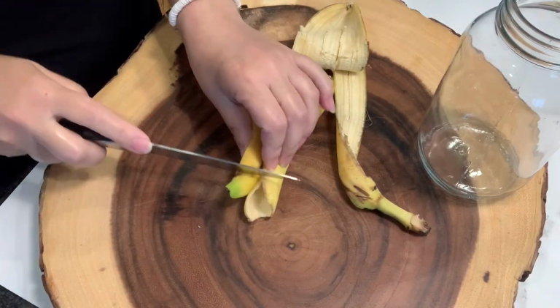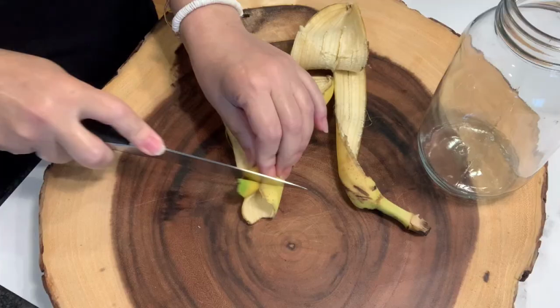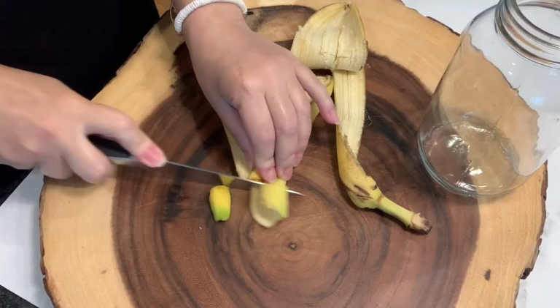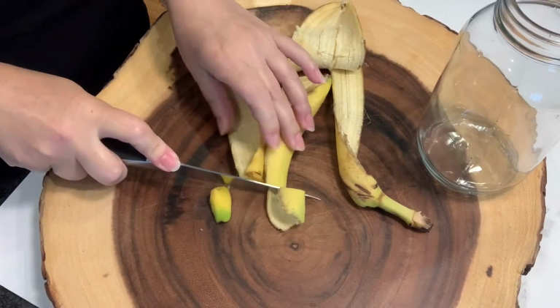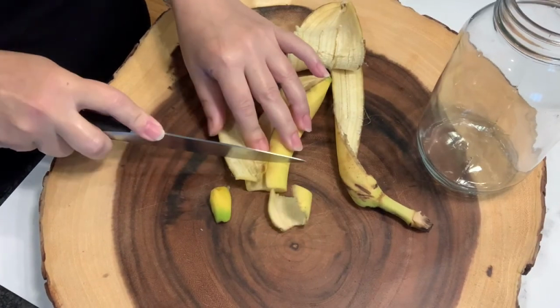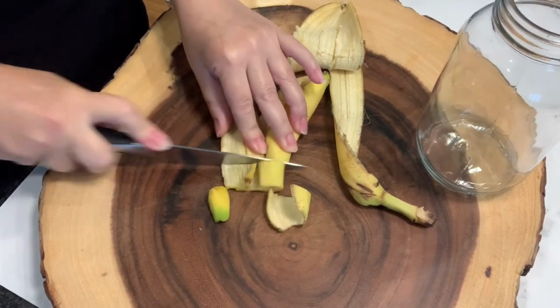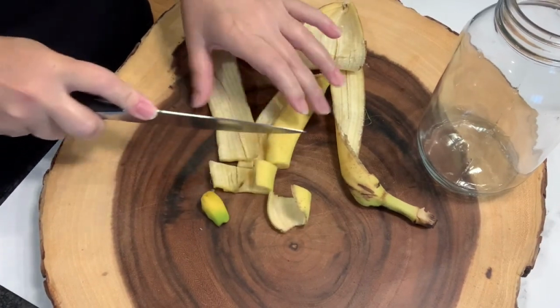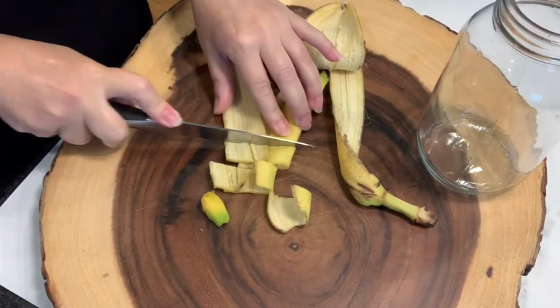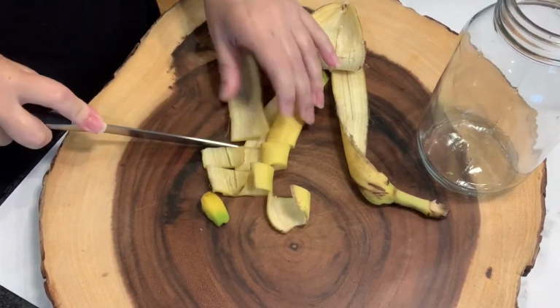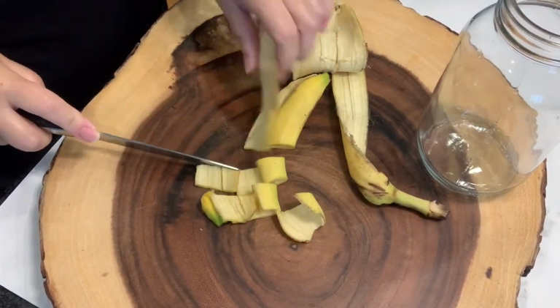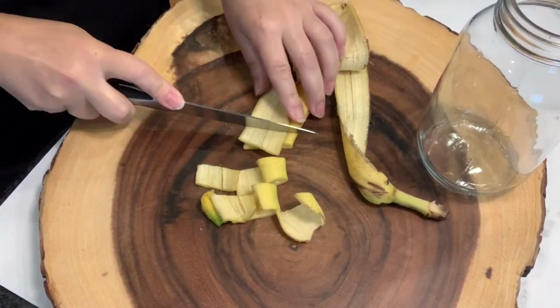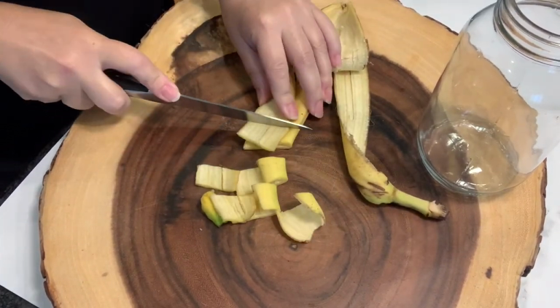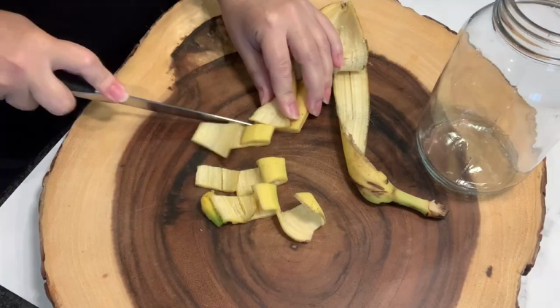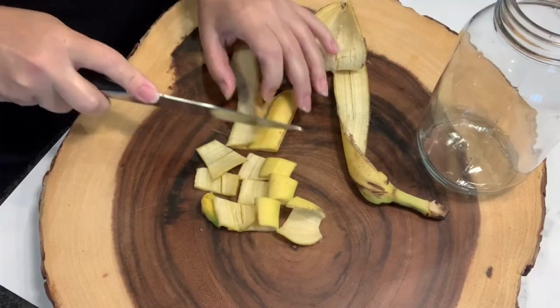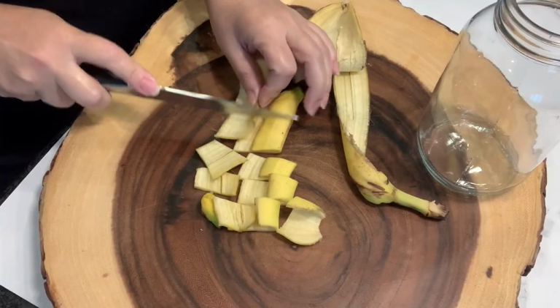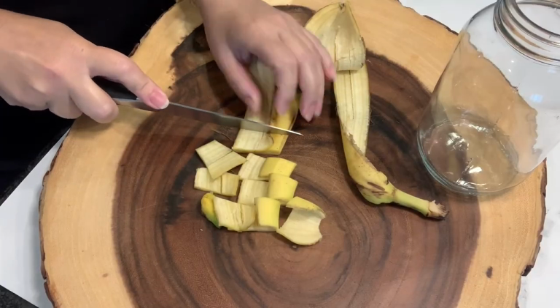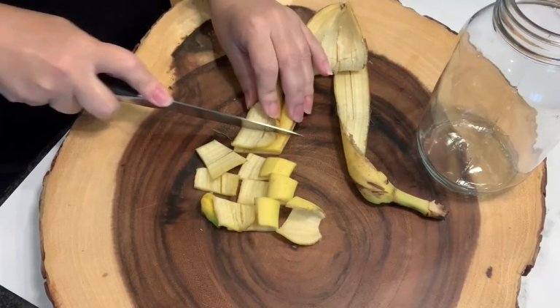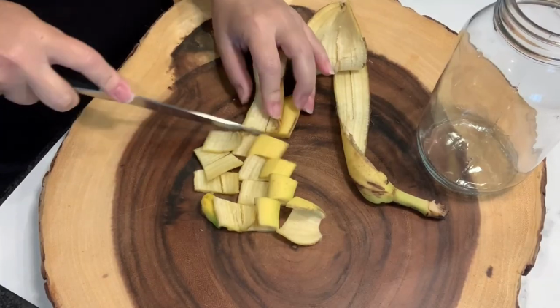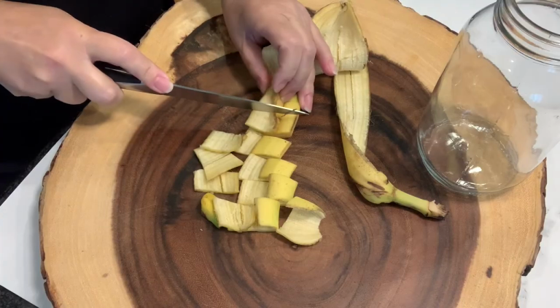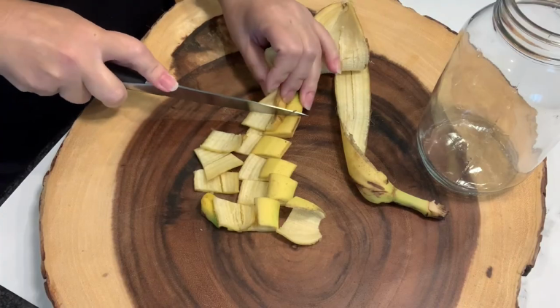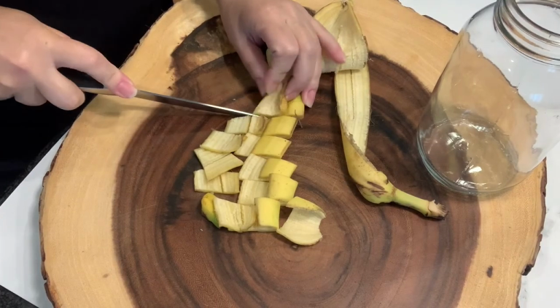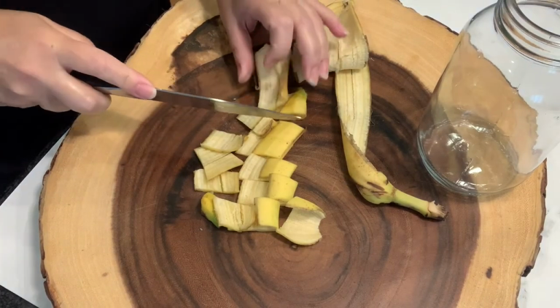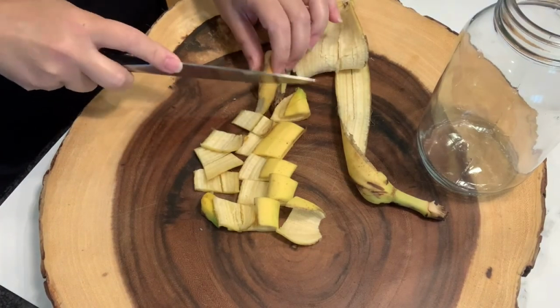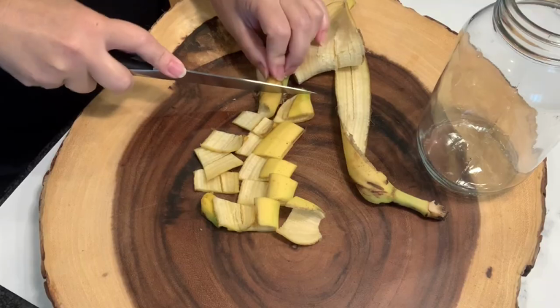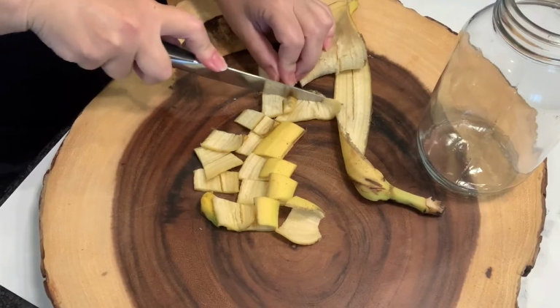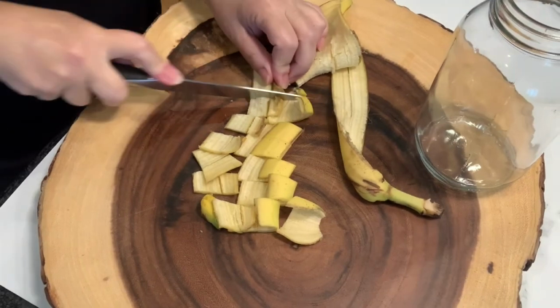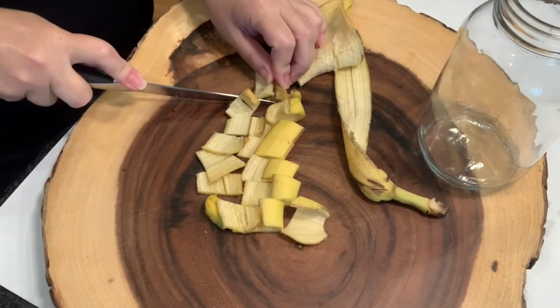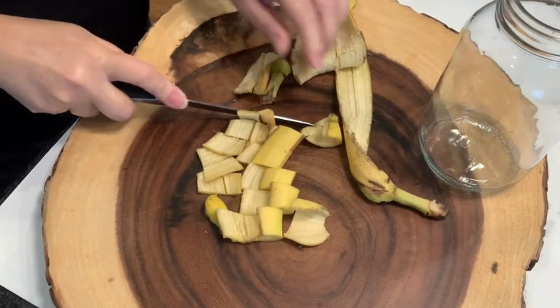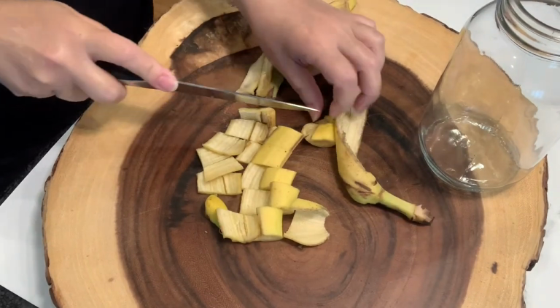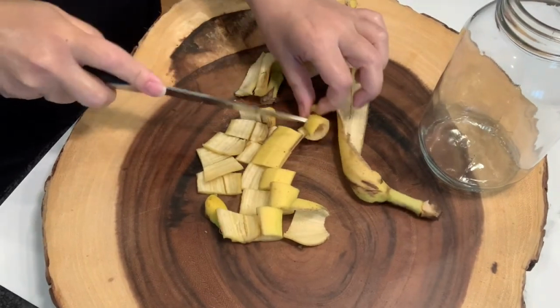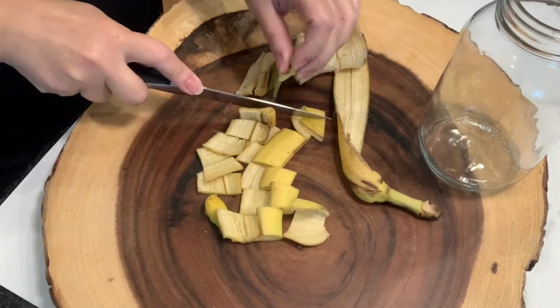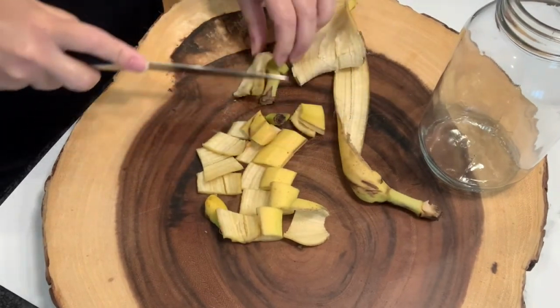All you want to do is just grab some banana peels and cut them up into smaller pieces. Banana peels are filled with great nutrients like potassium, phosphorus, magnesium, and calcium, which all promote really good plant growth.